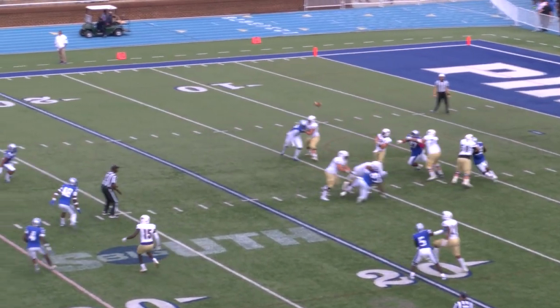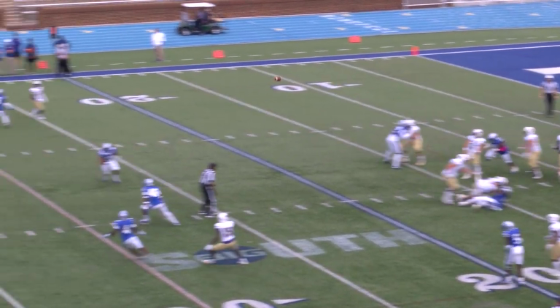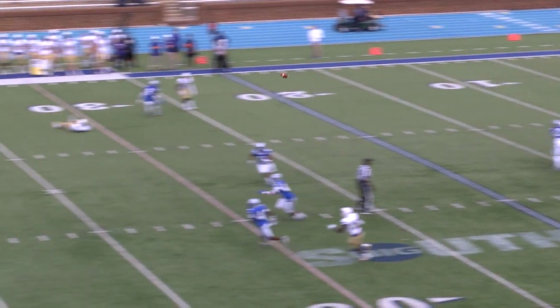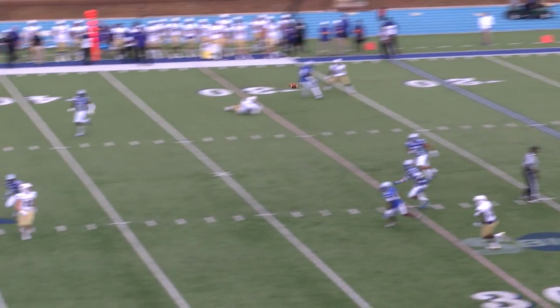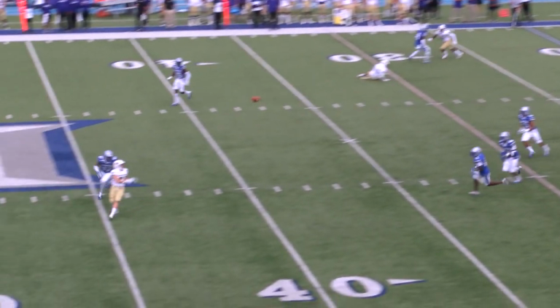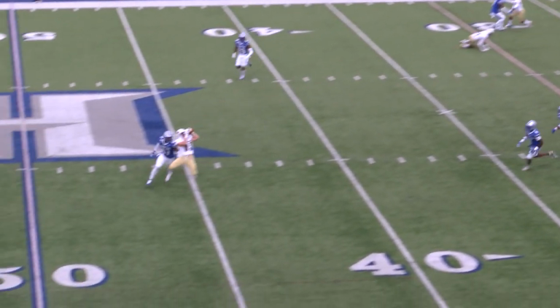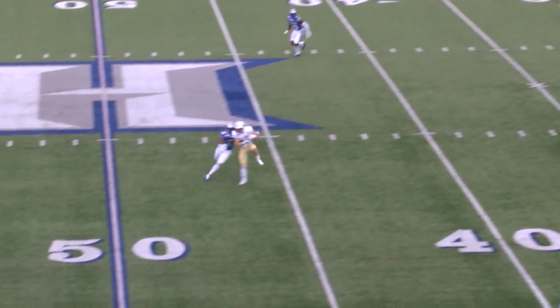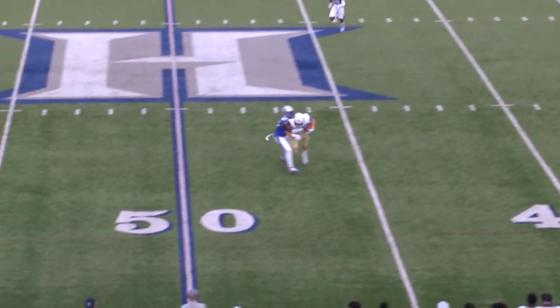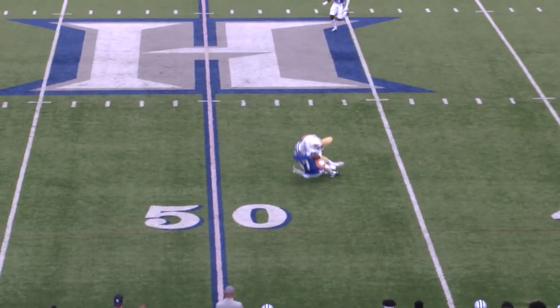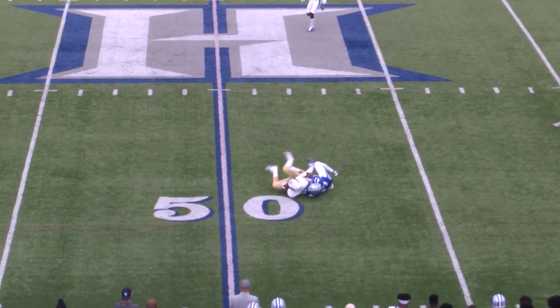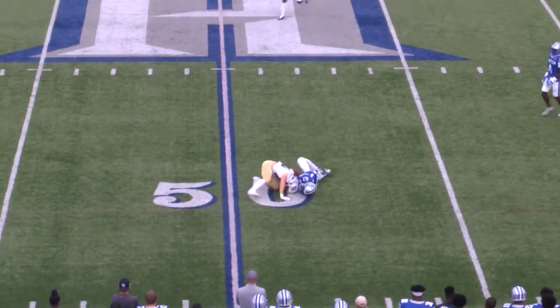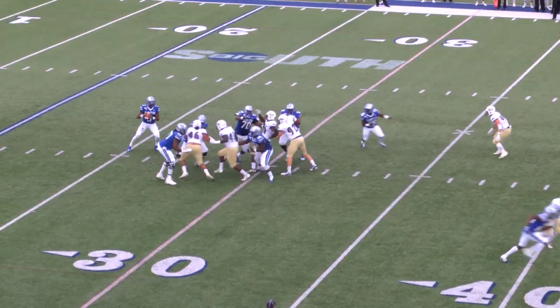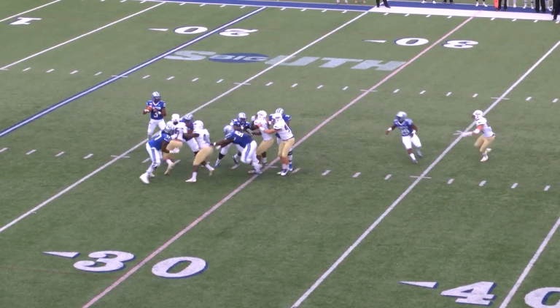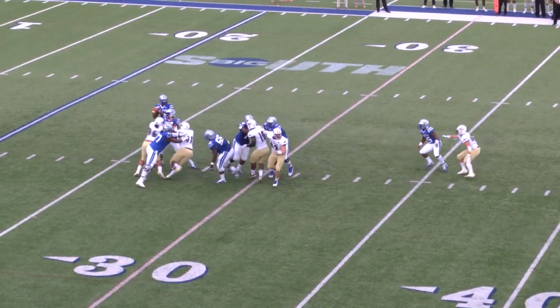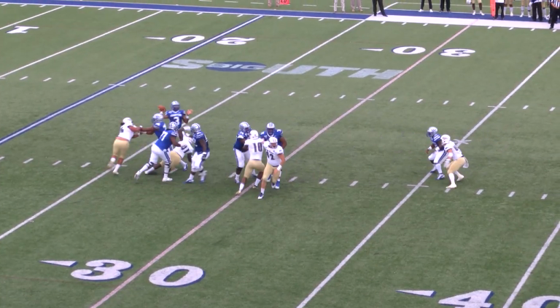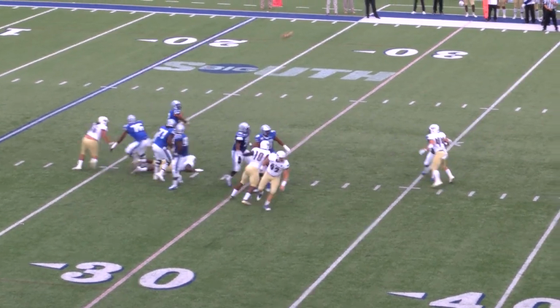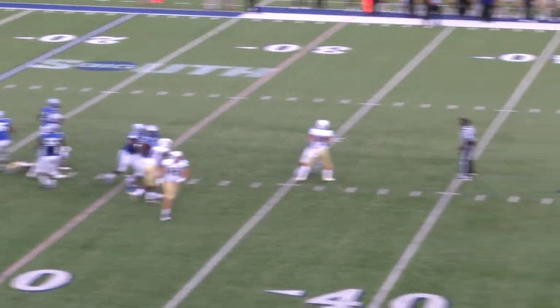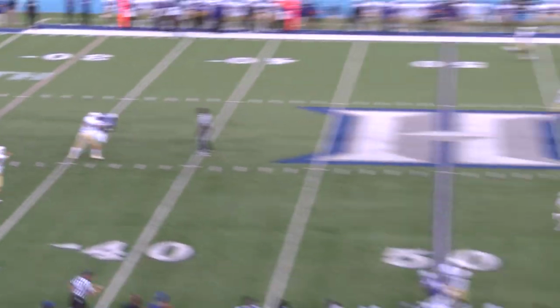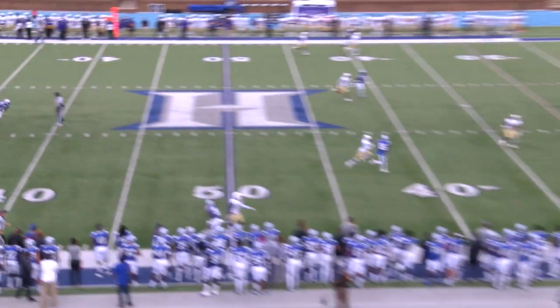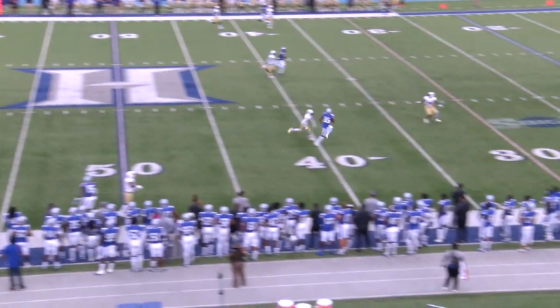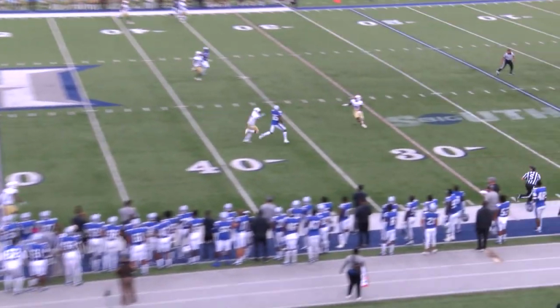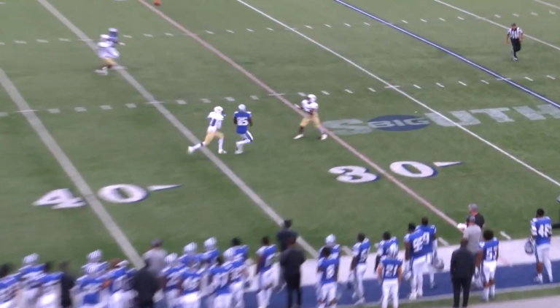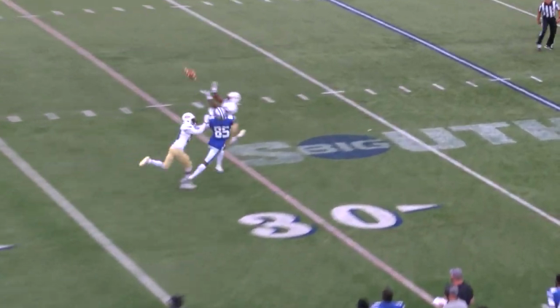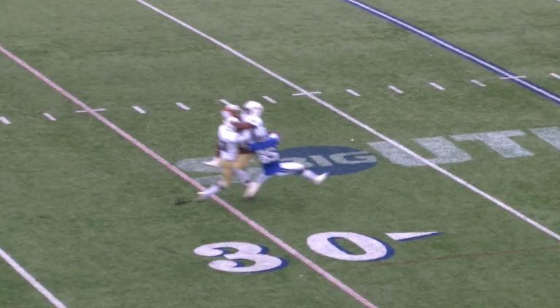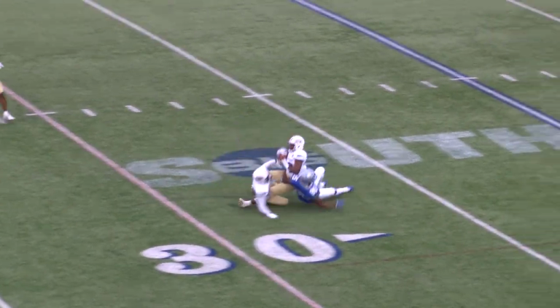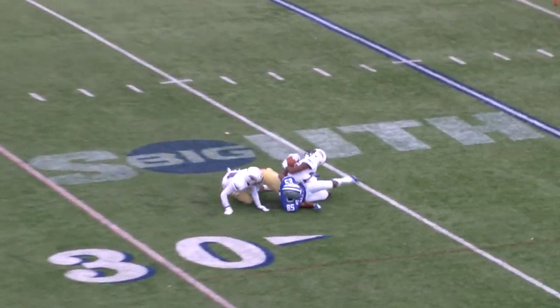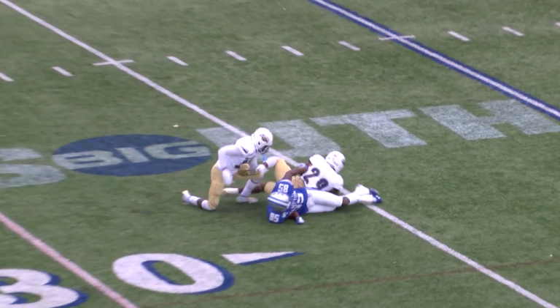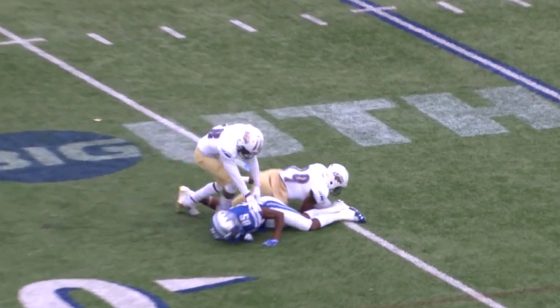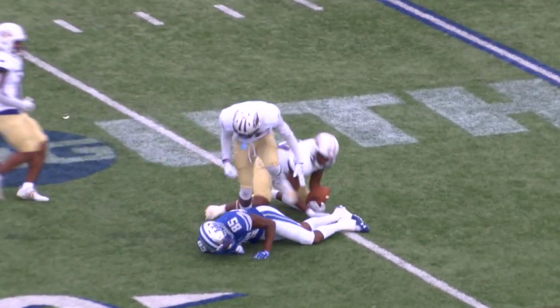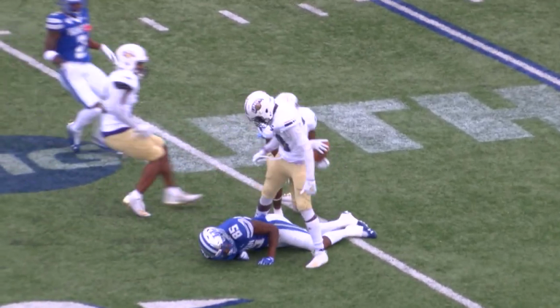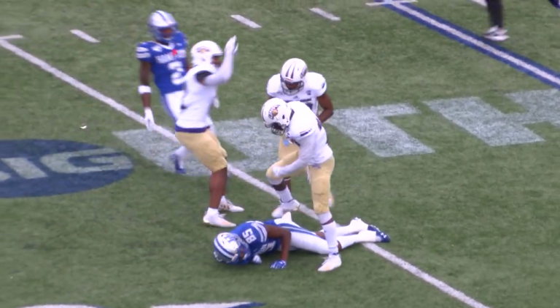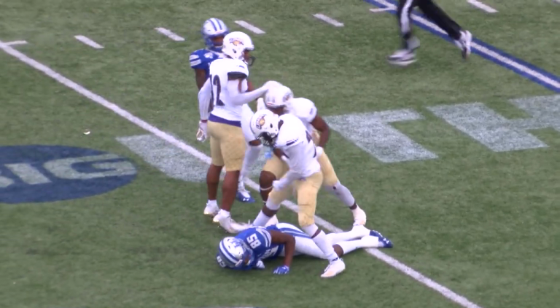Lopez to throw on first down, steps up, airs it out down the field. Peavy has it for the first down. Francois to throw, wants to go right, takes a shot down the field, and that pass is intercepted by North Alabama.